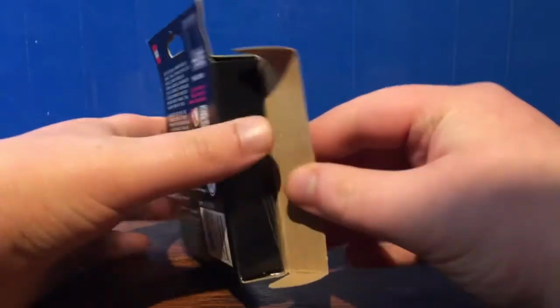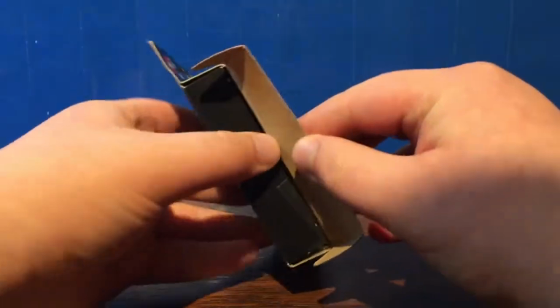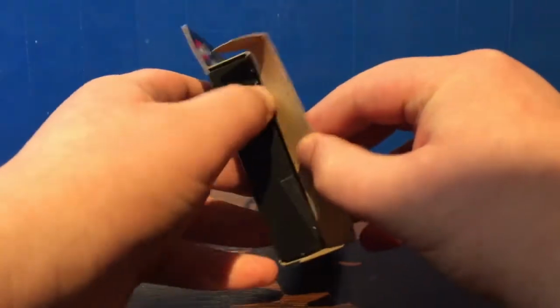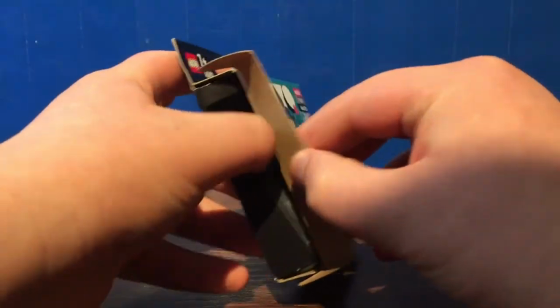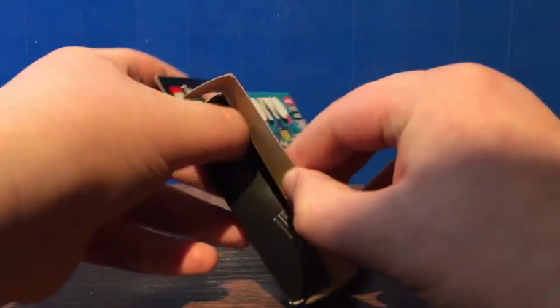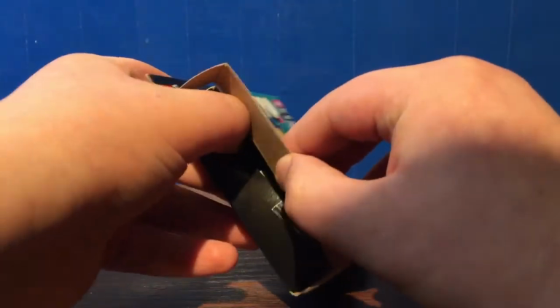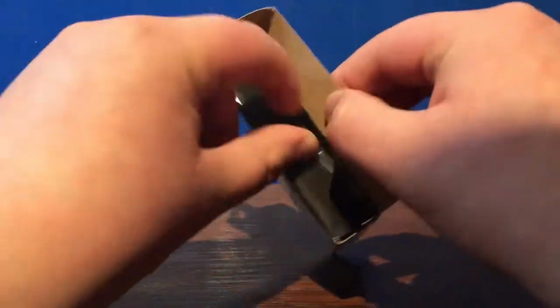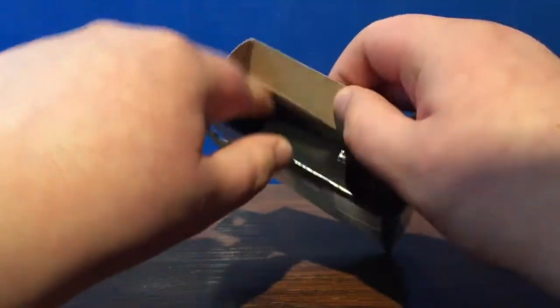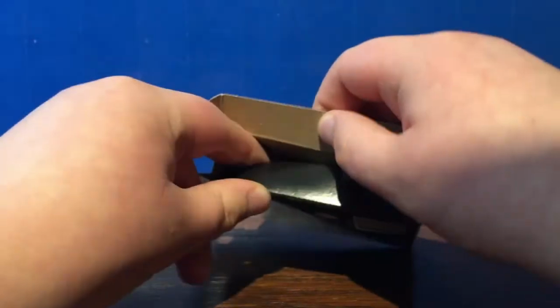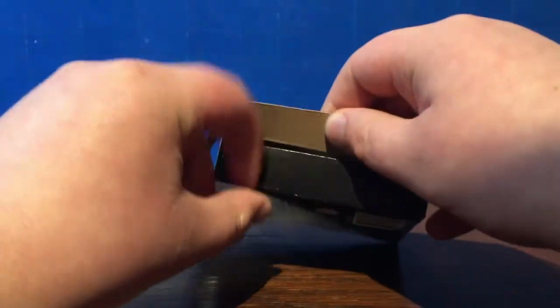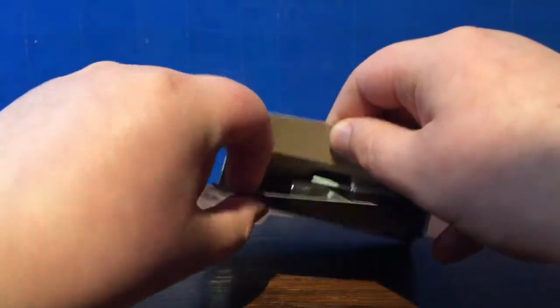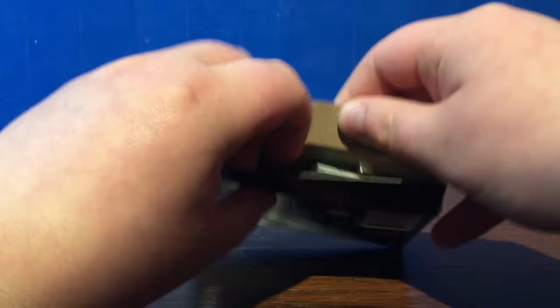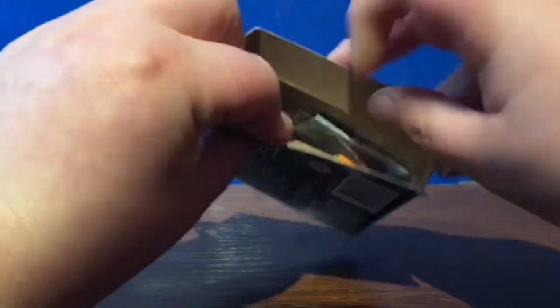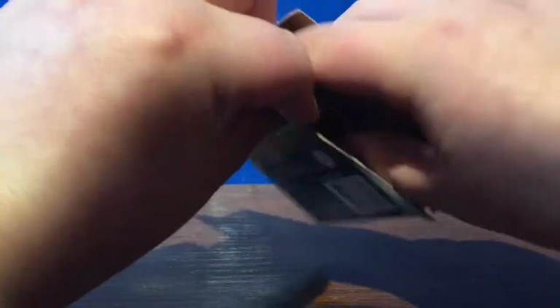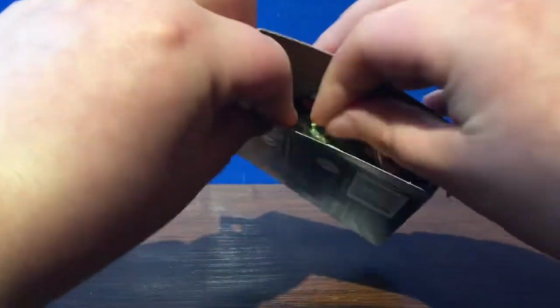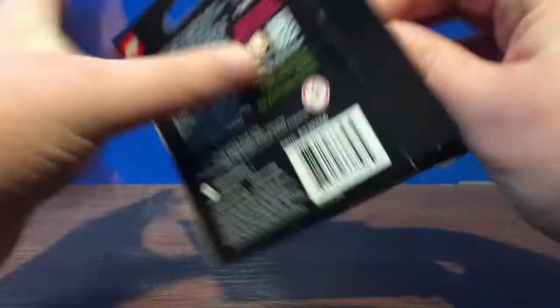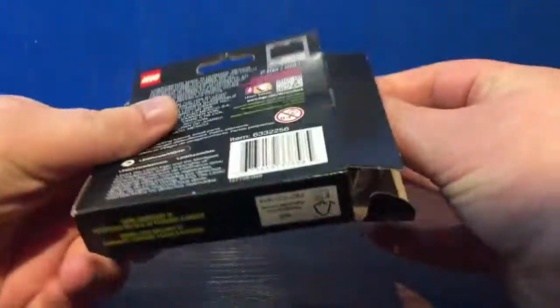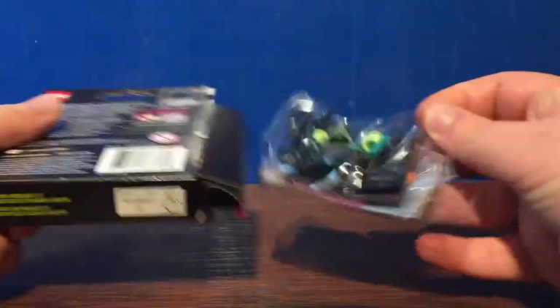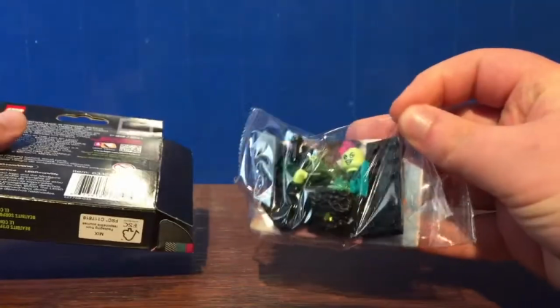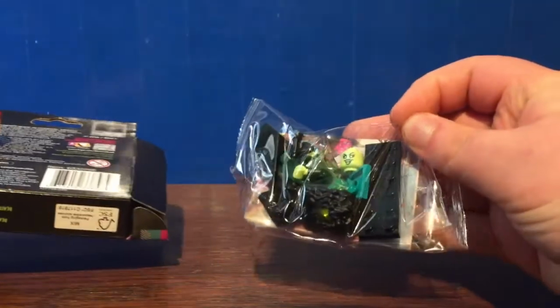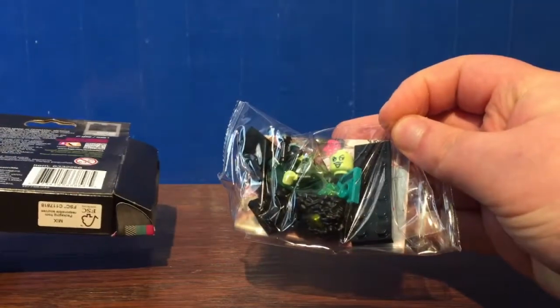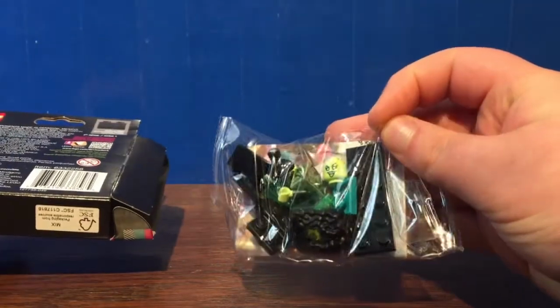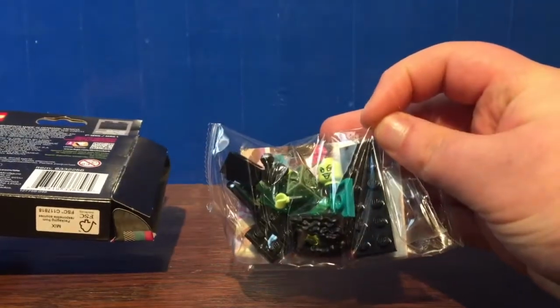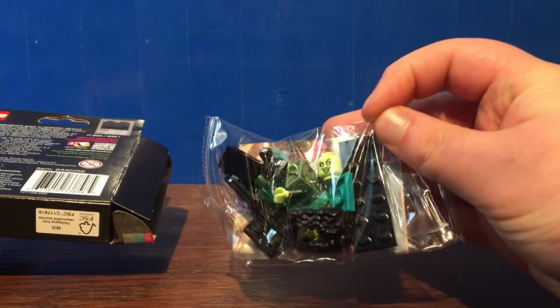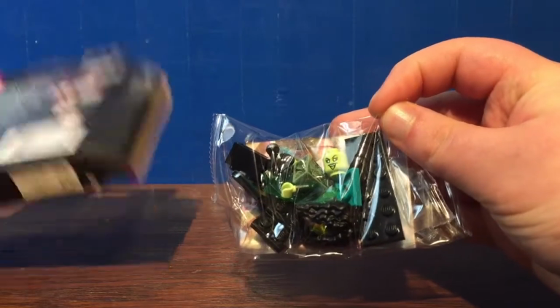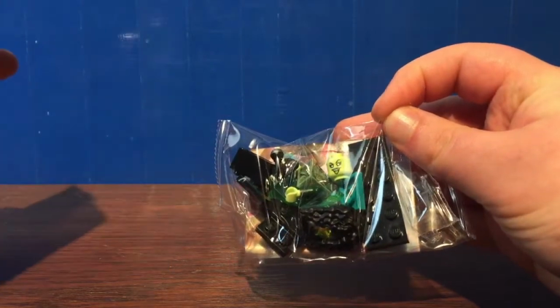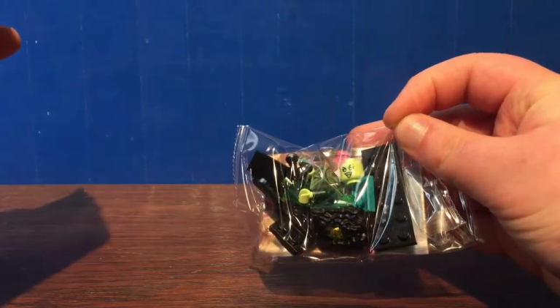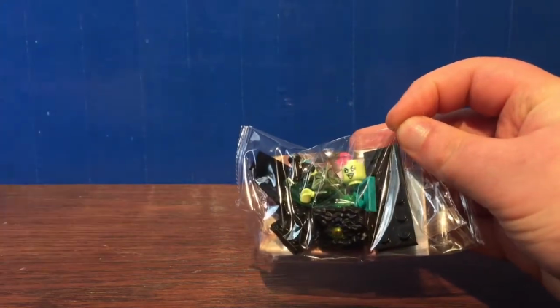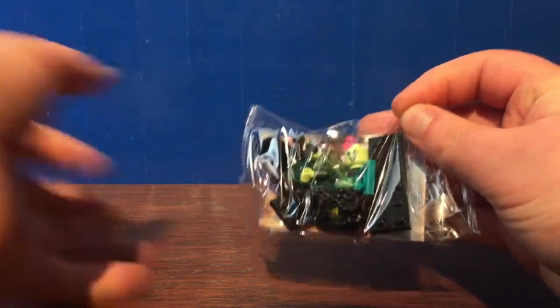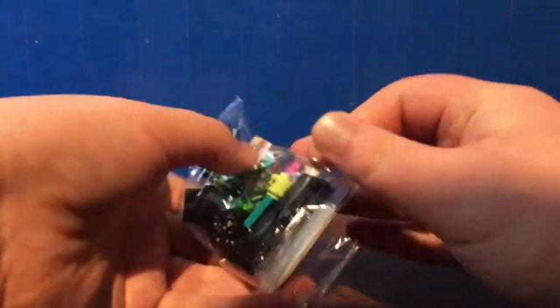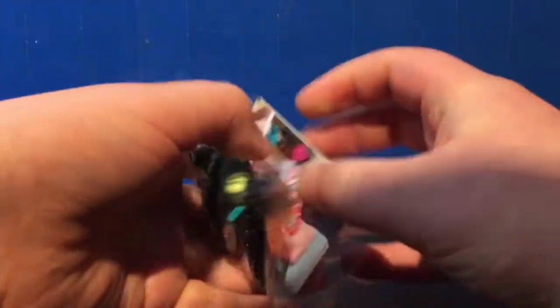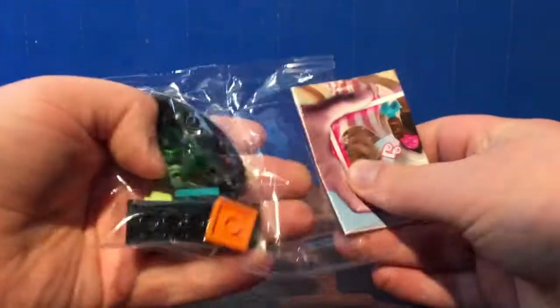Well, that's cool. First one we got... The Banshee? Oh. Not who I was hoping for.